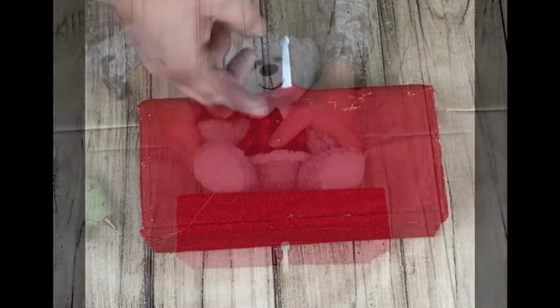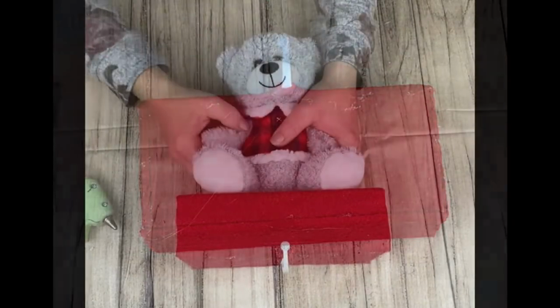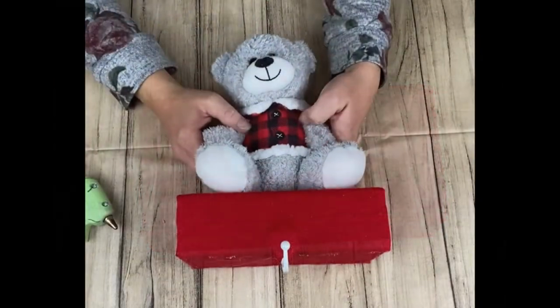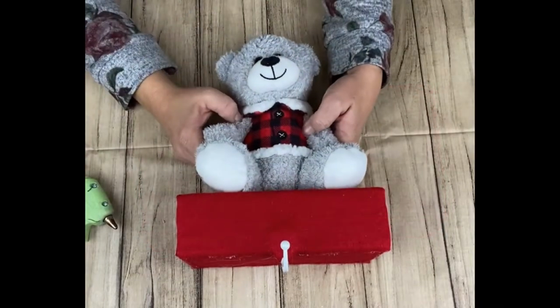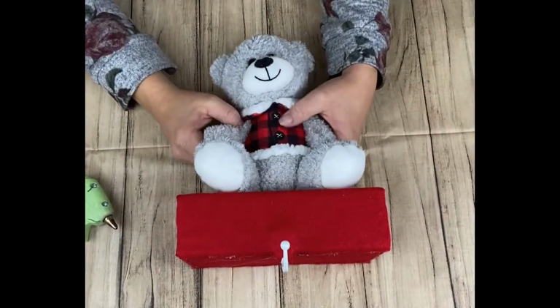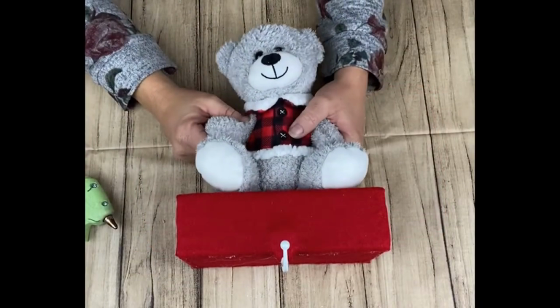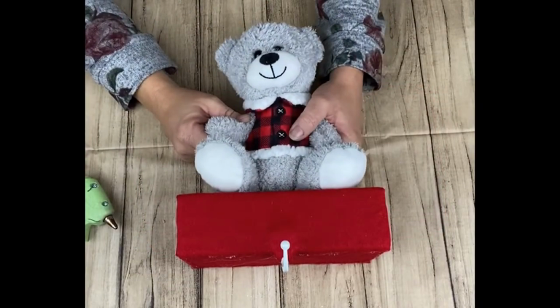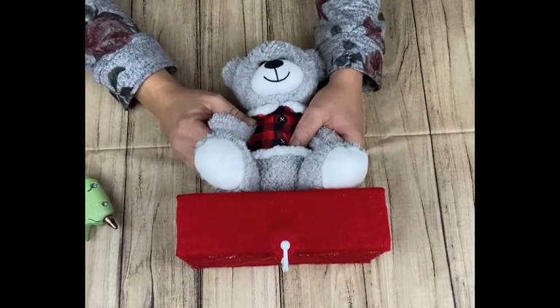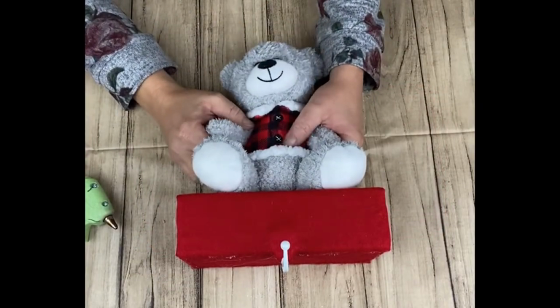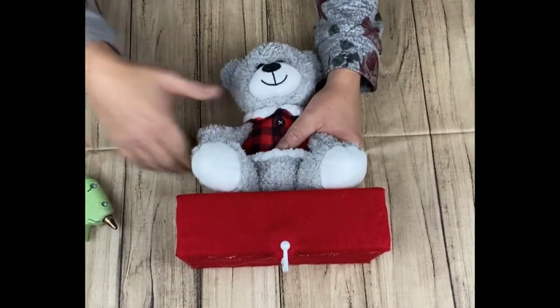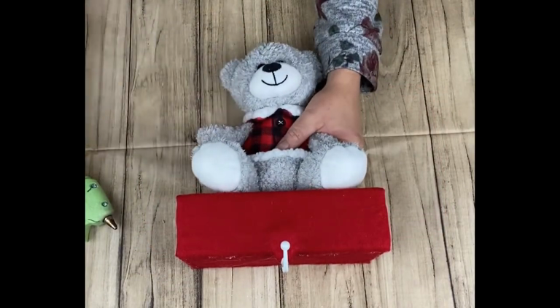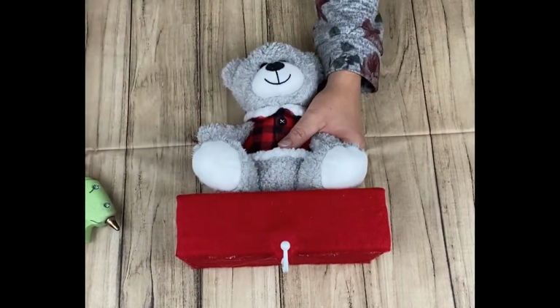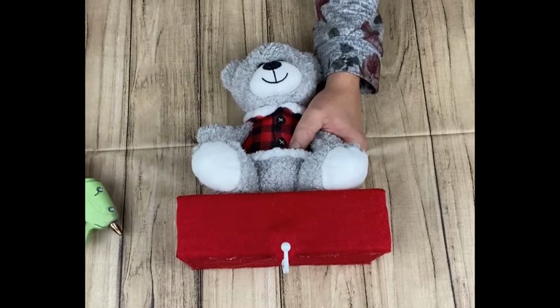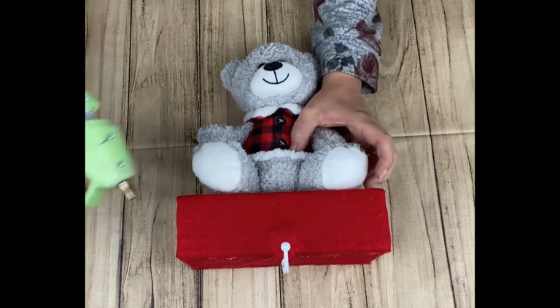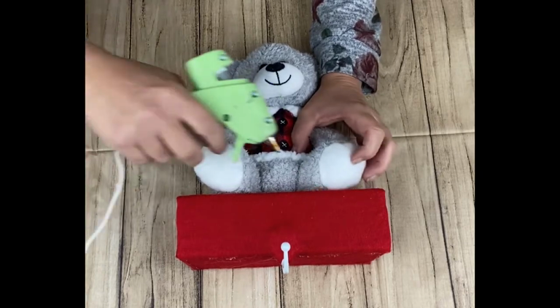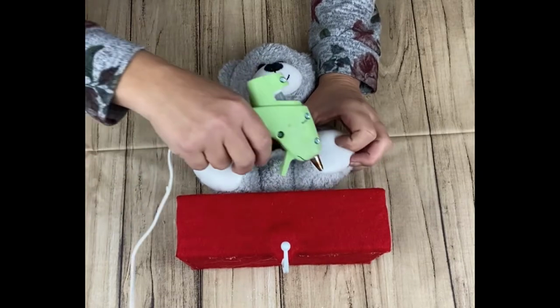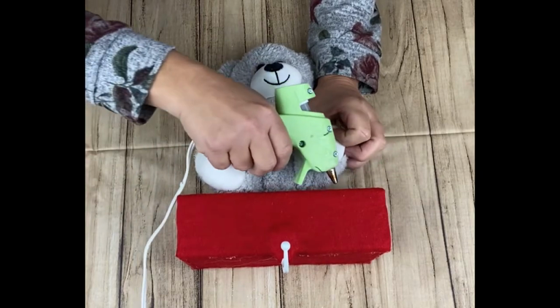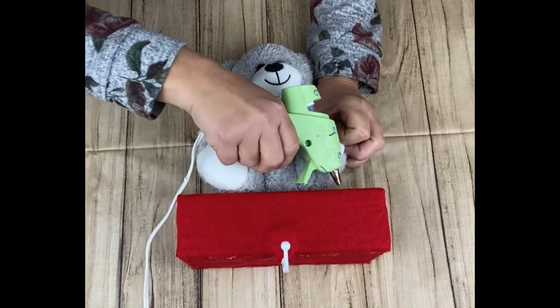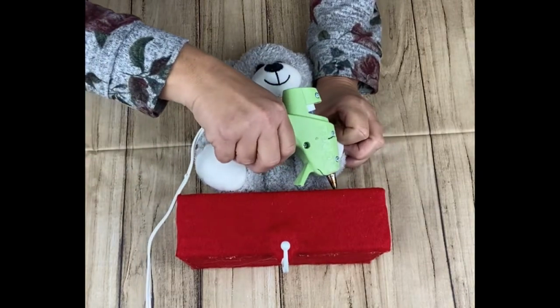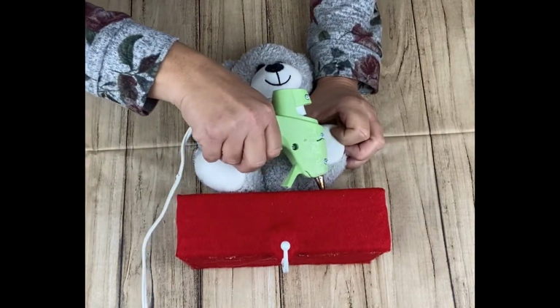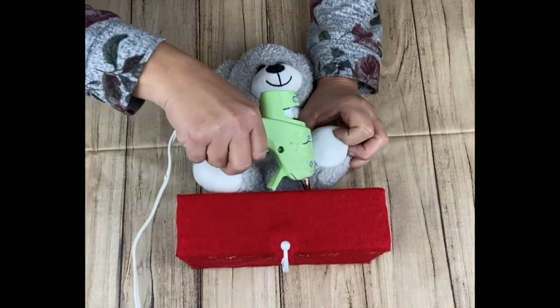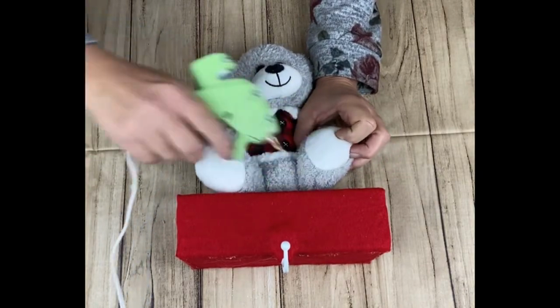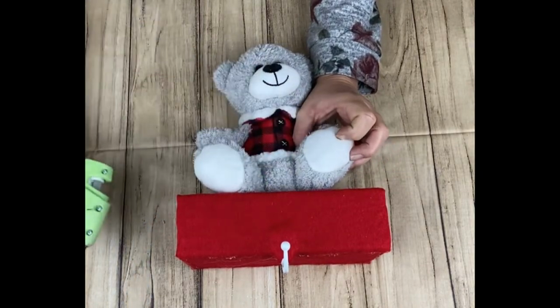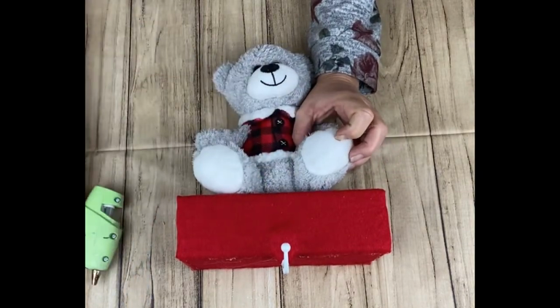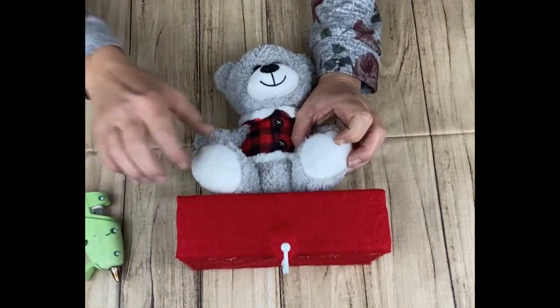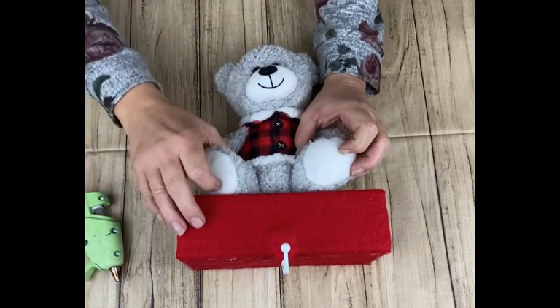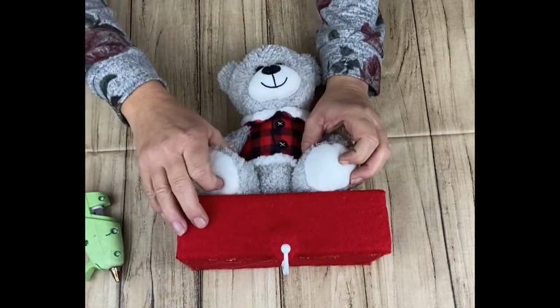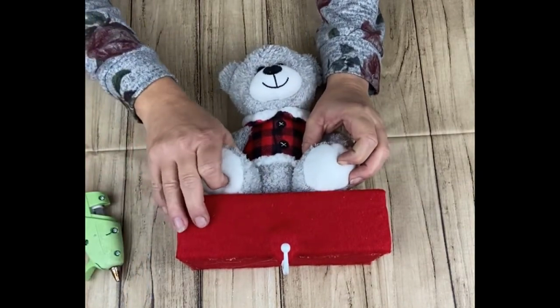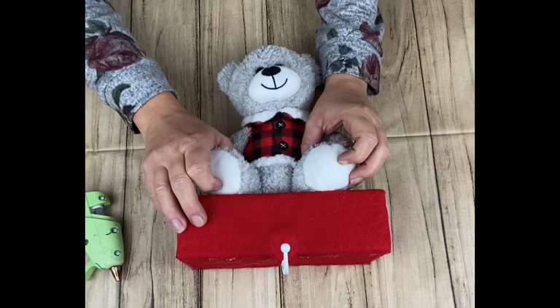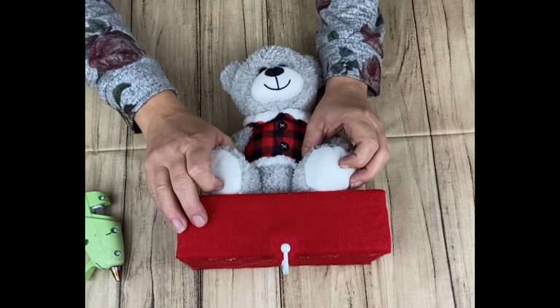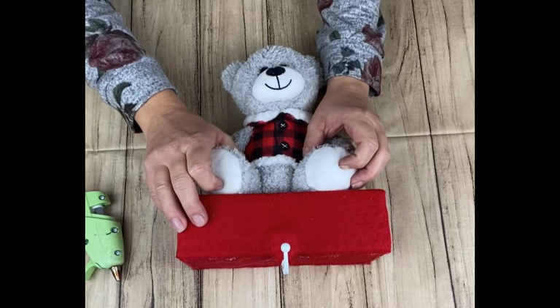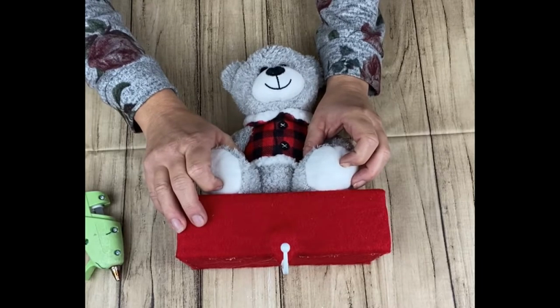This is a bear I got at Walmart for $2.98, and I'm just going to start attaching him.